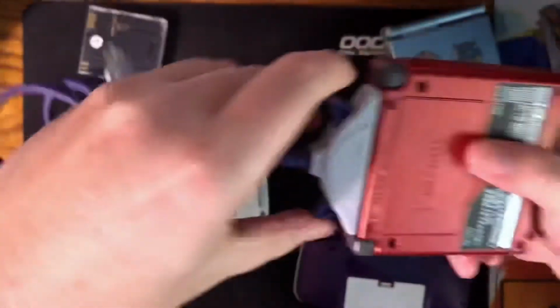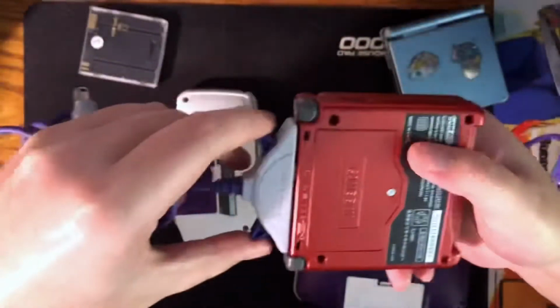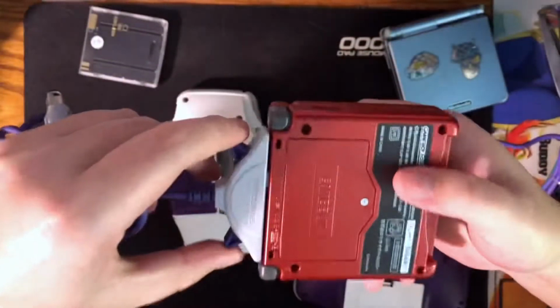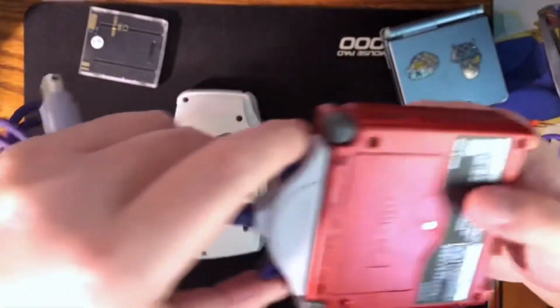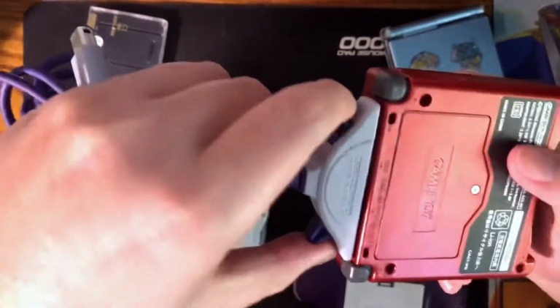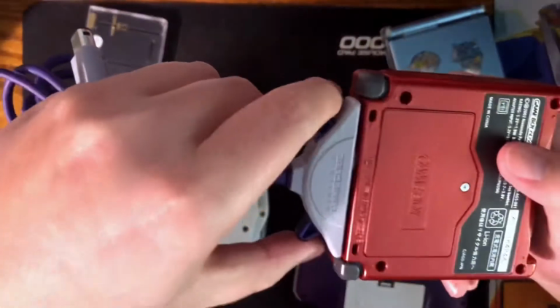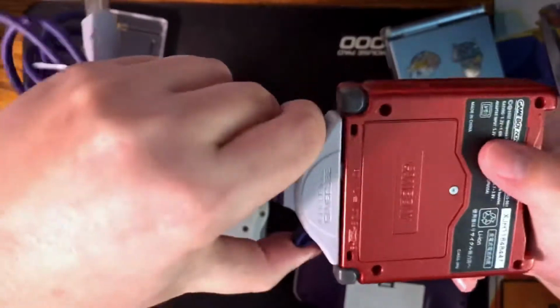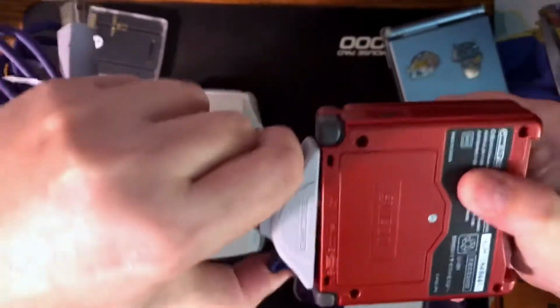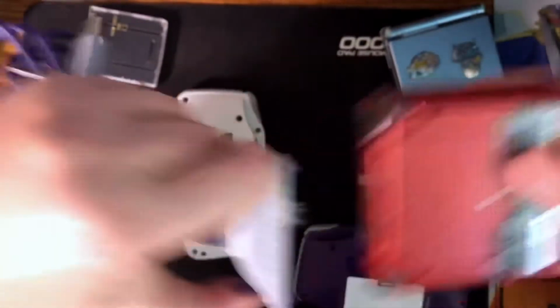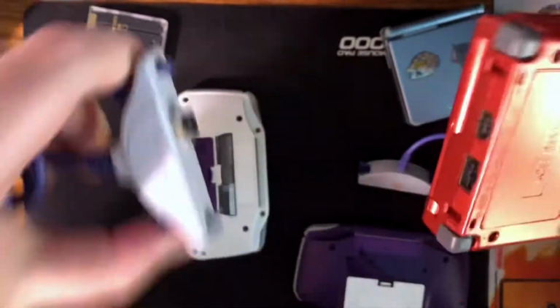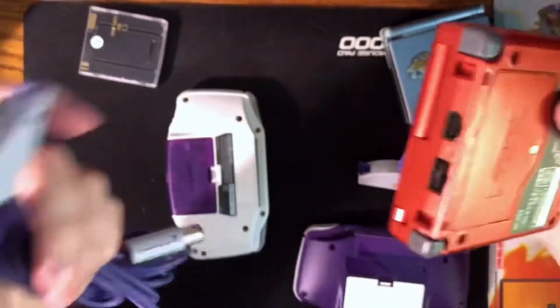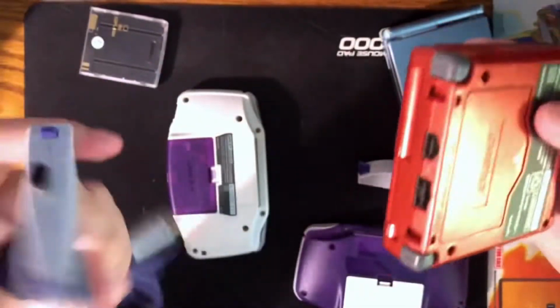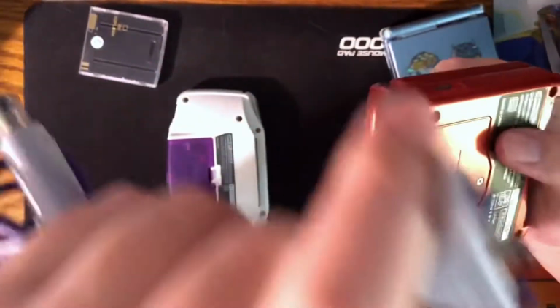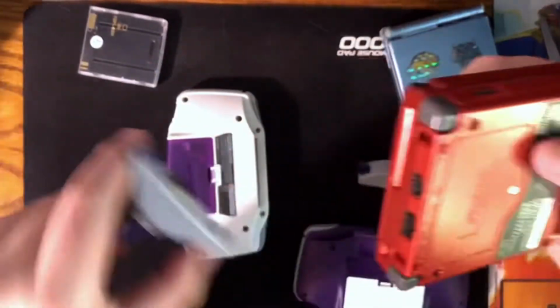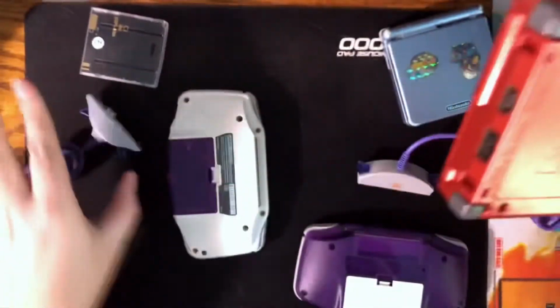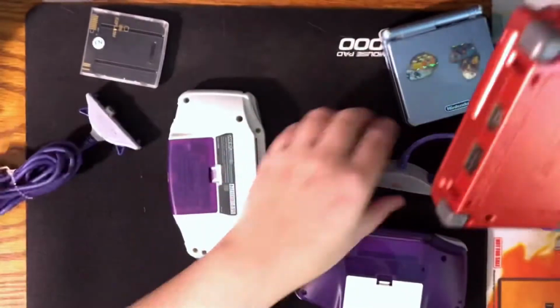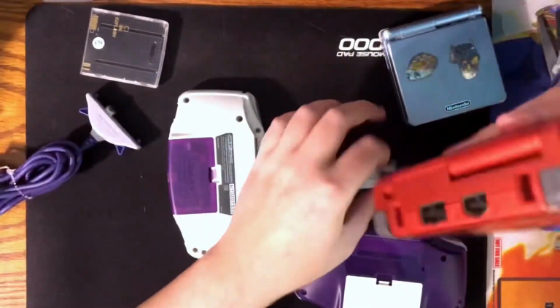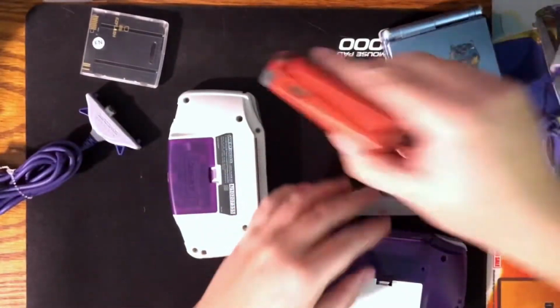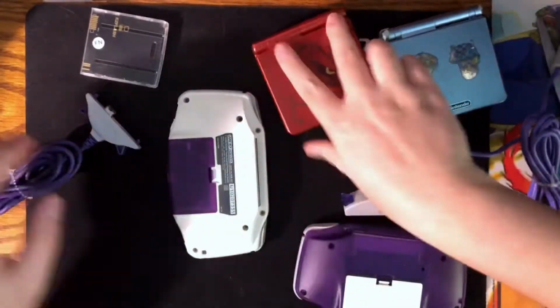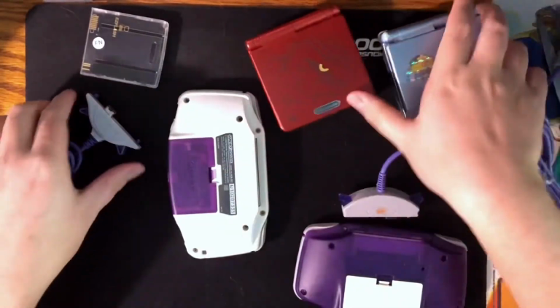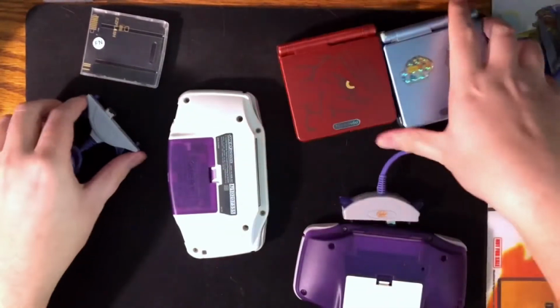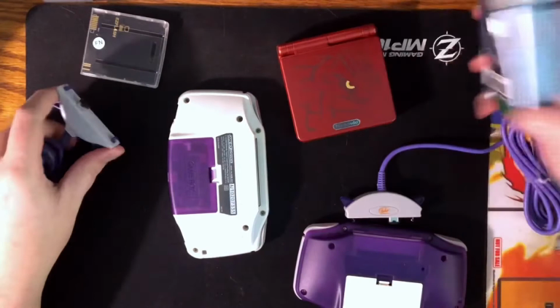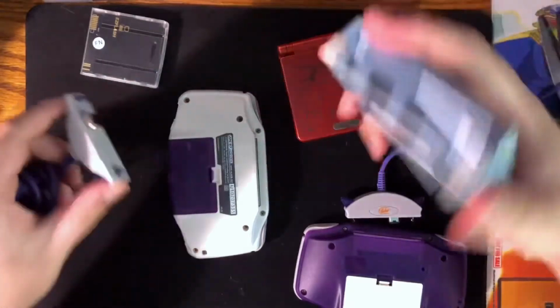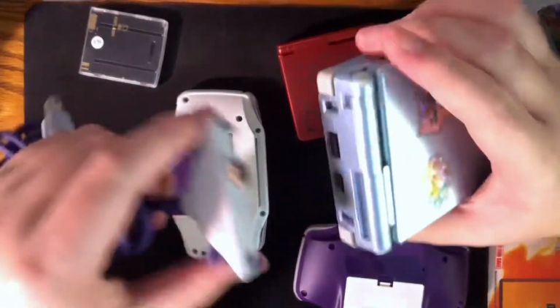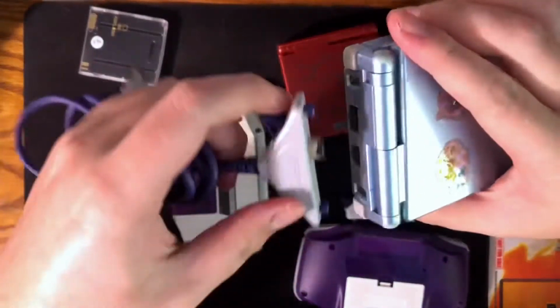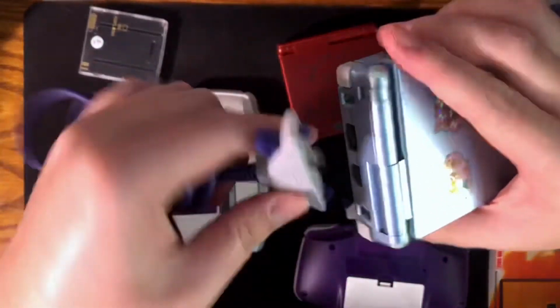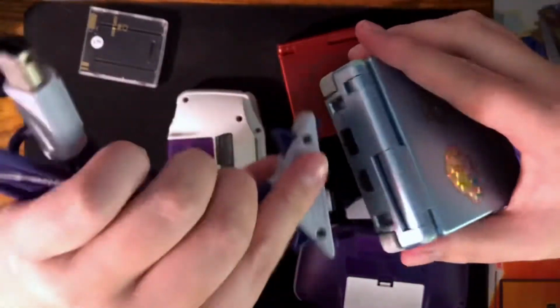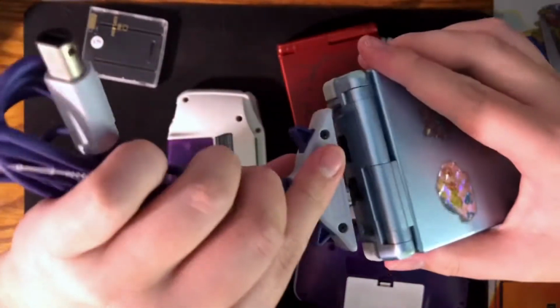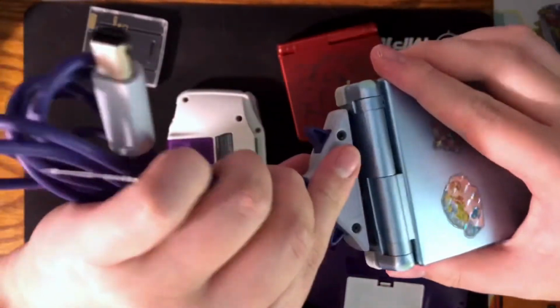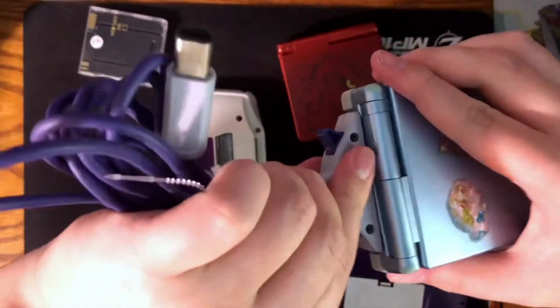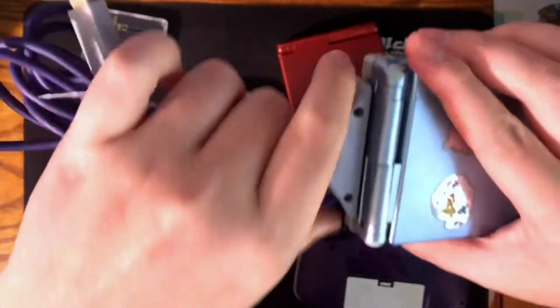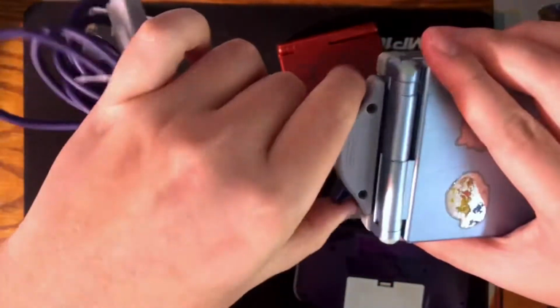It does click in, and it's a little hard to pull out but it still does pull out. Now let's try it on an OEM shell — straight from Nintendo.